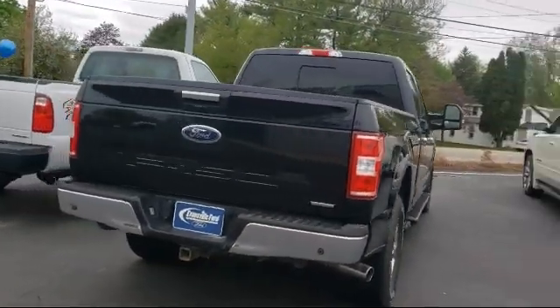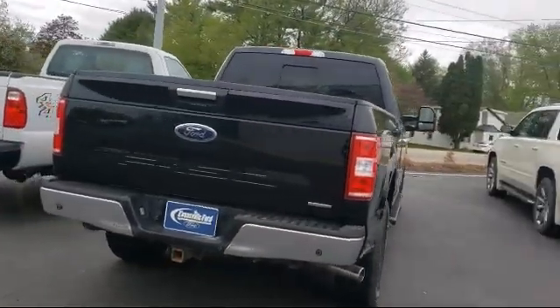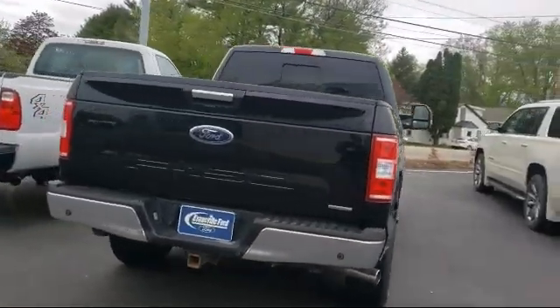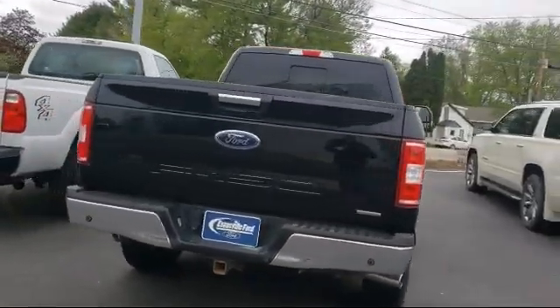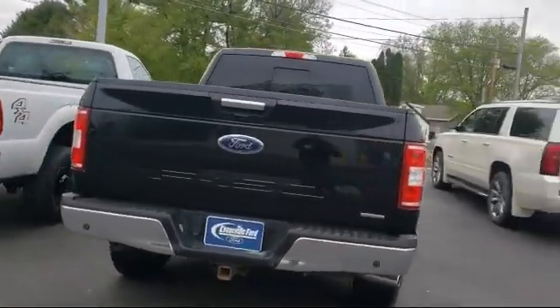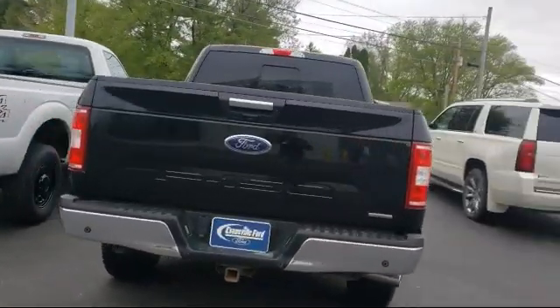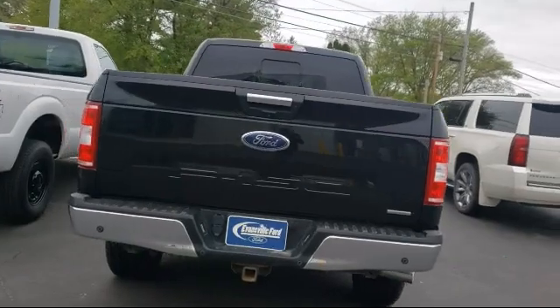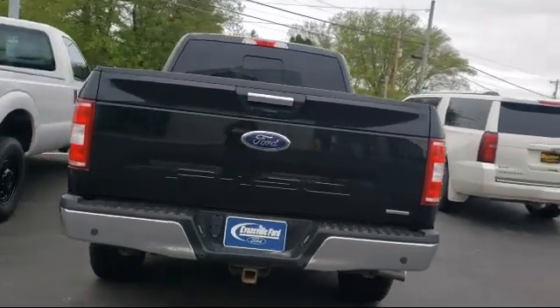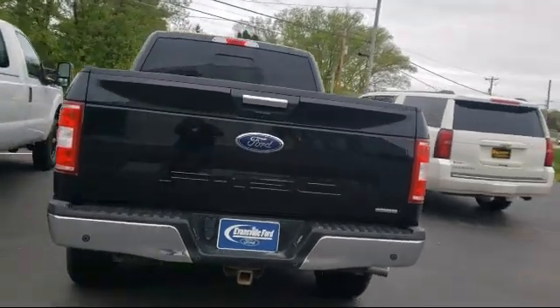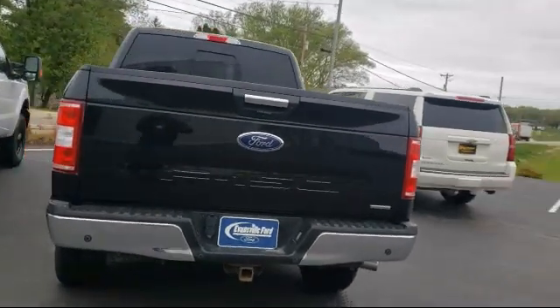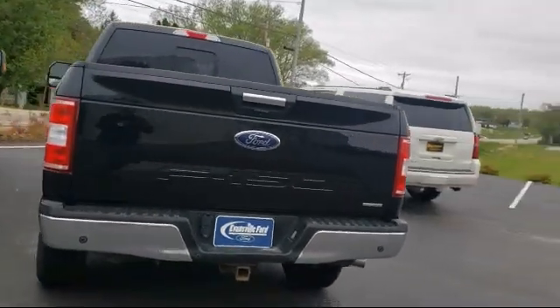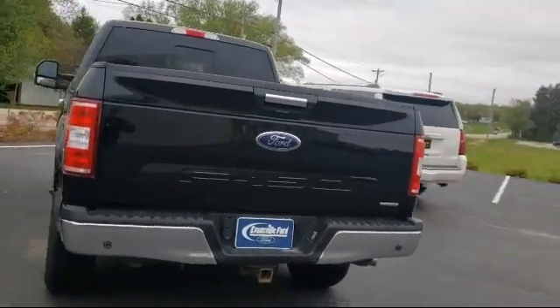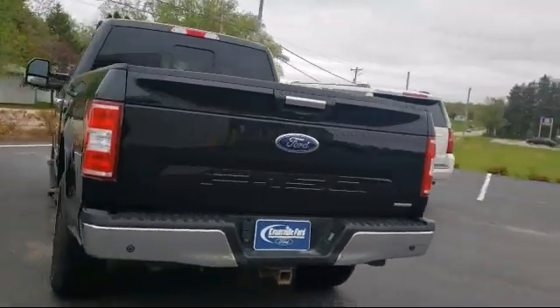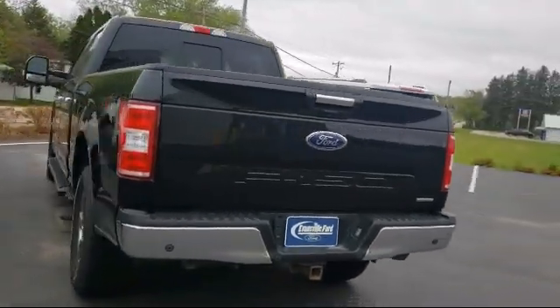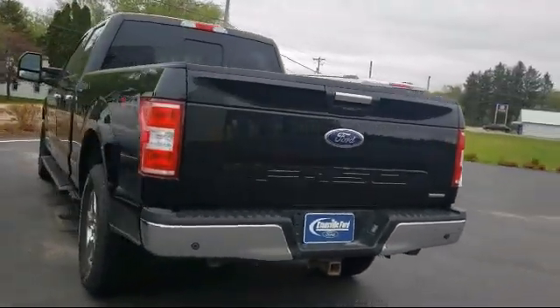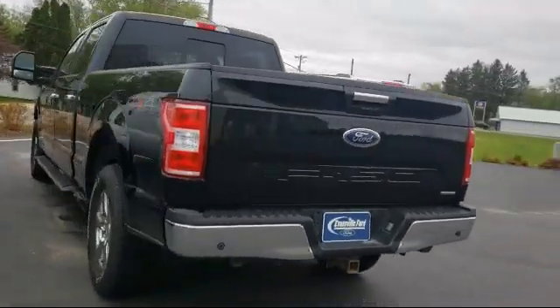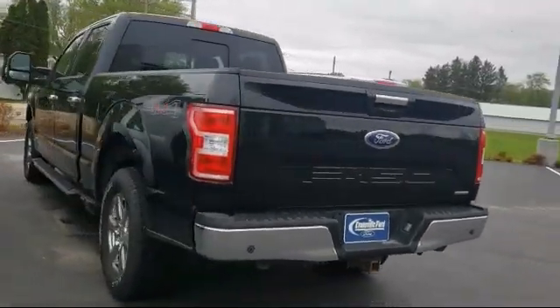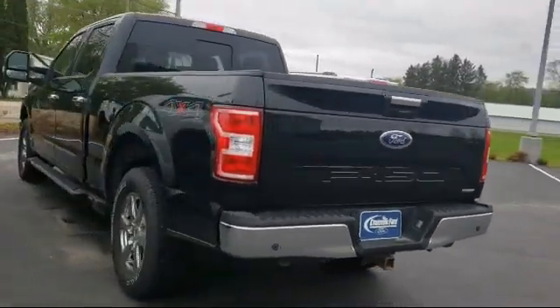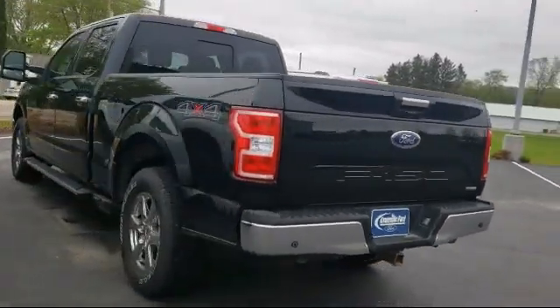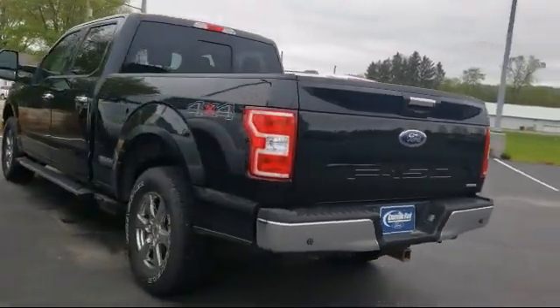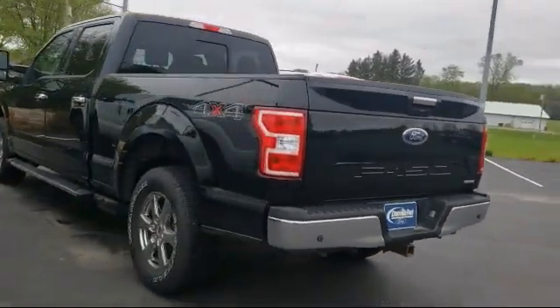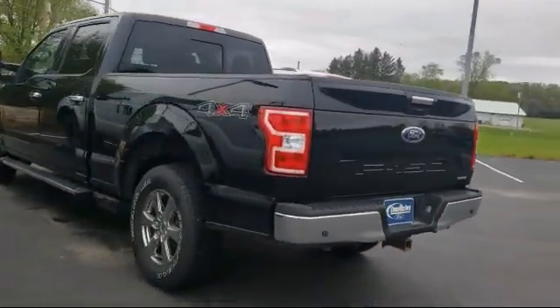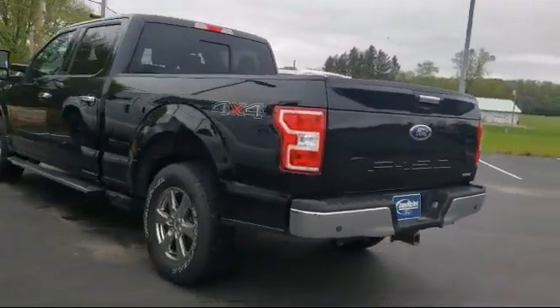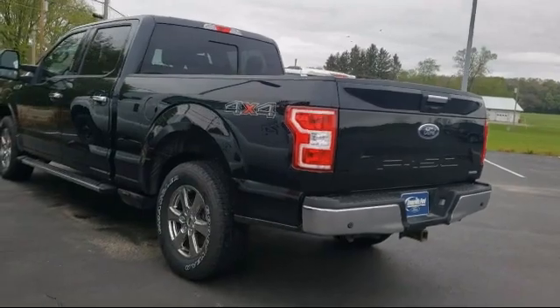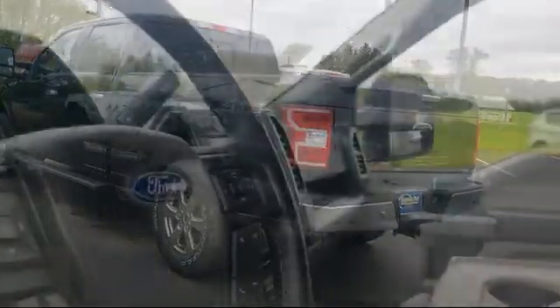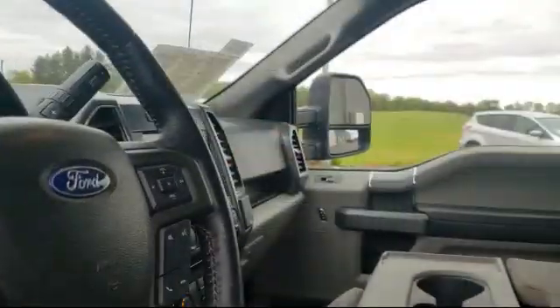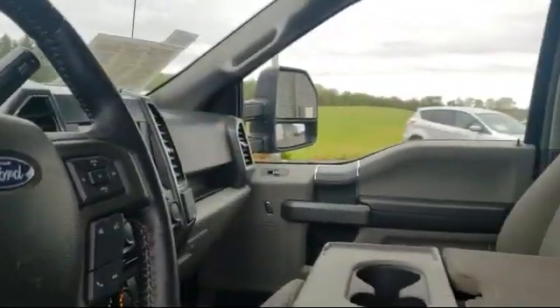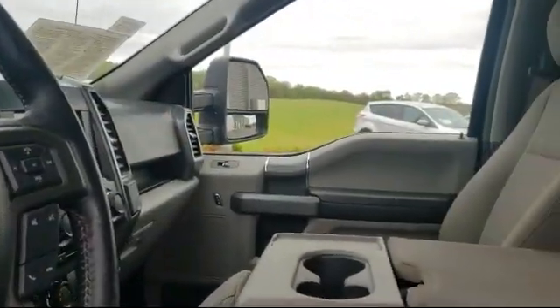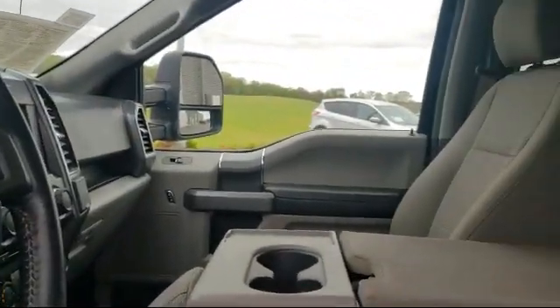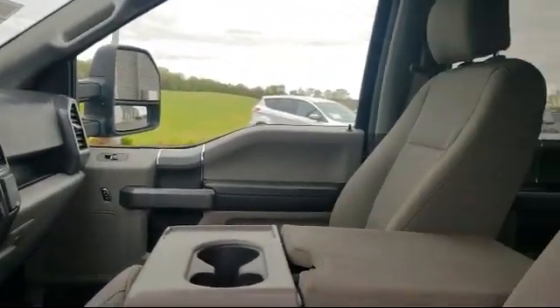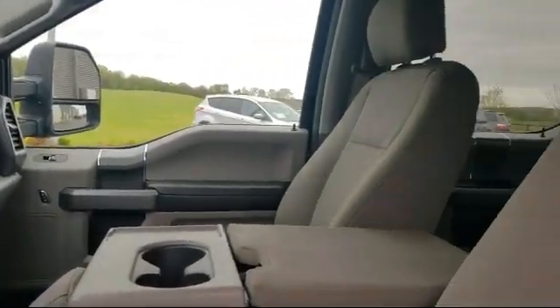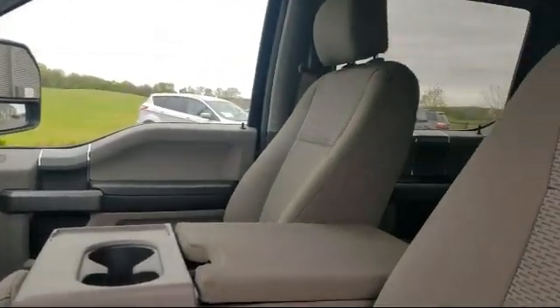It also features fully automatic headlights, chrome bumpers, and an exterior parking camera with dynamic hitch assist, and has less than 40,000 miles on the odometer.